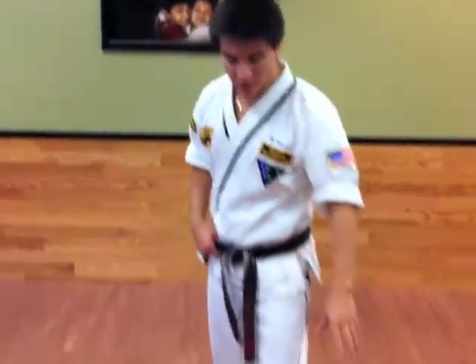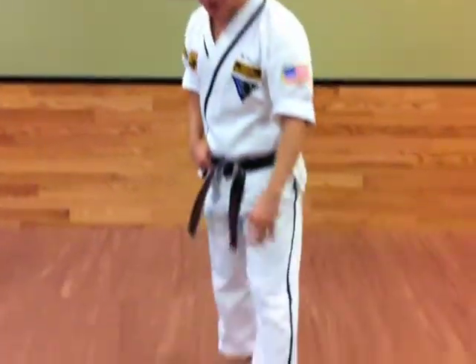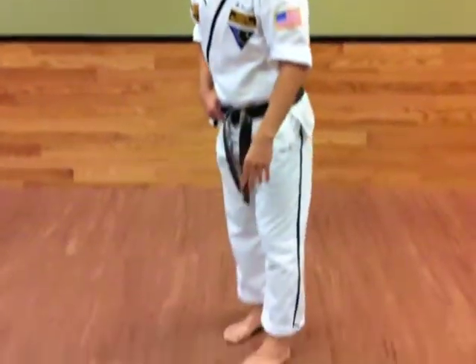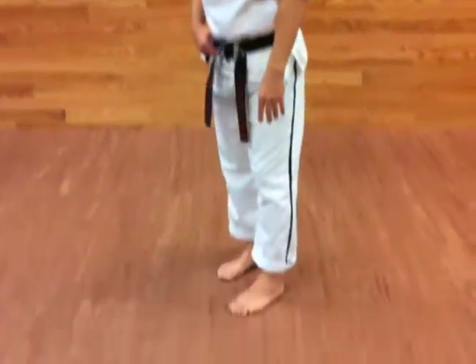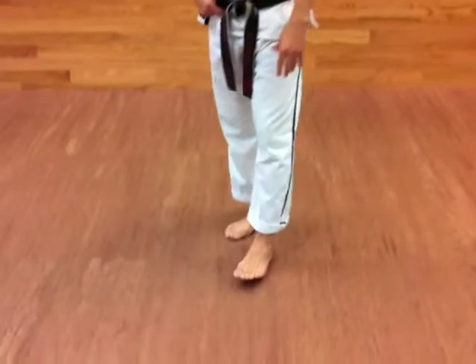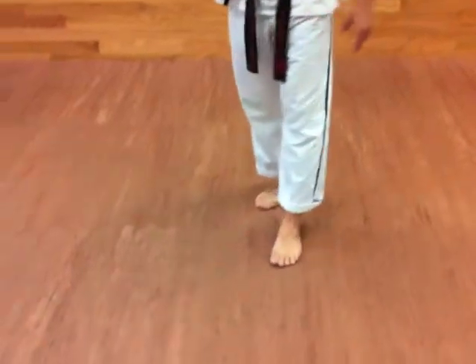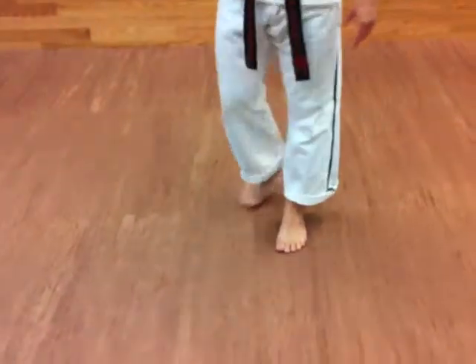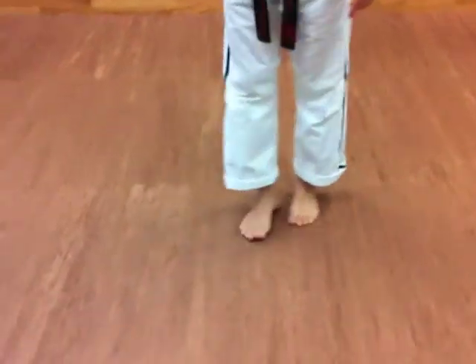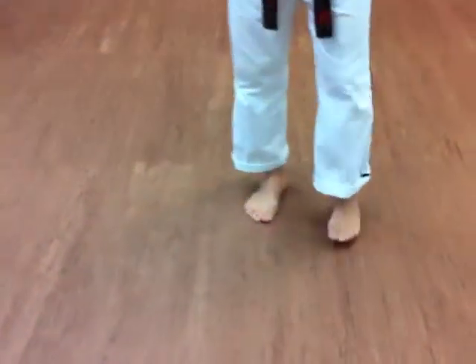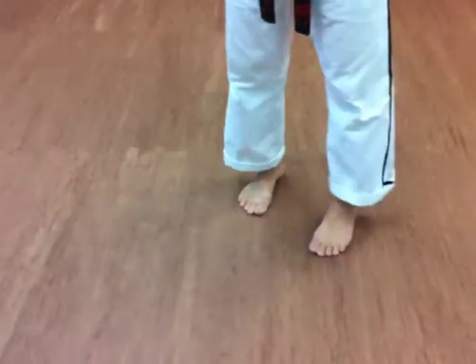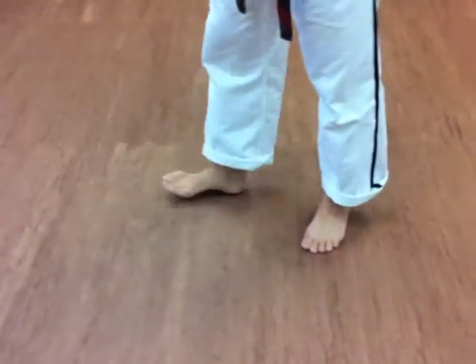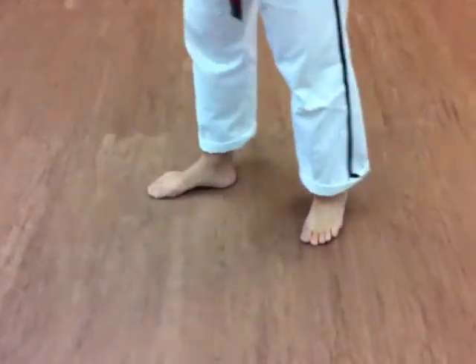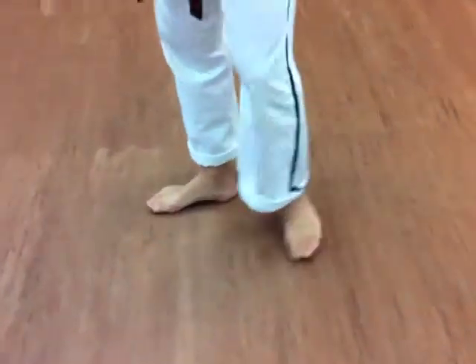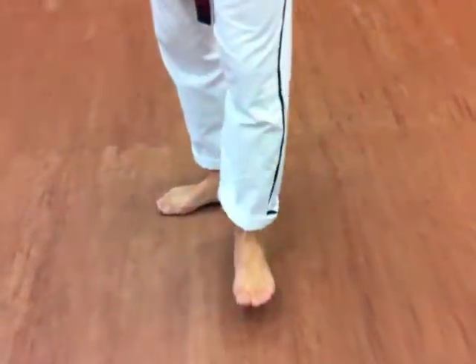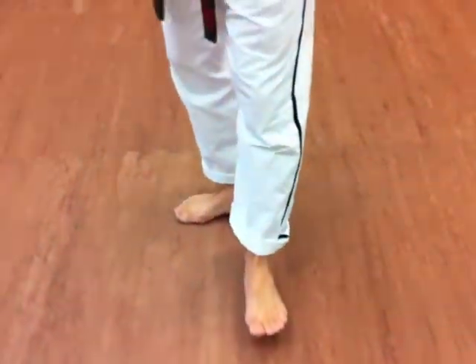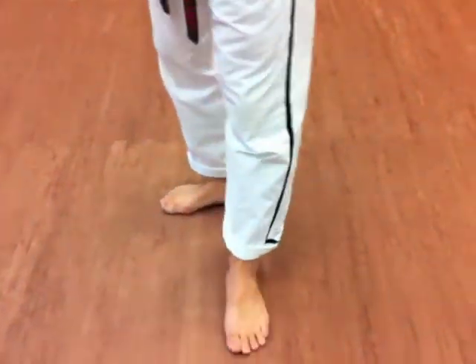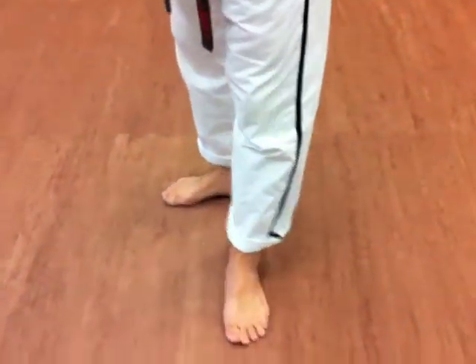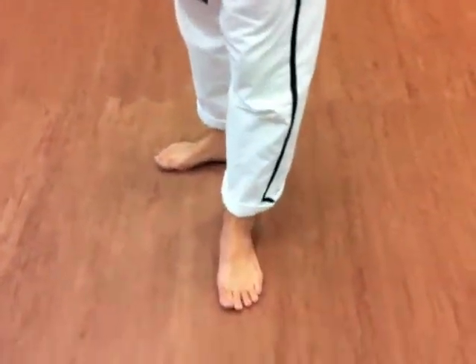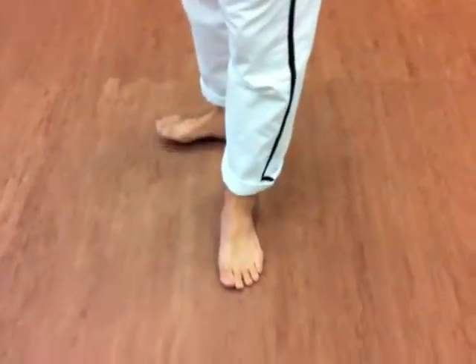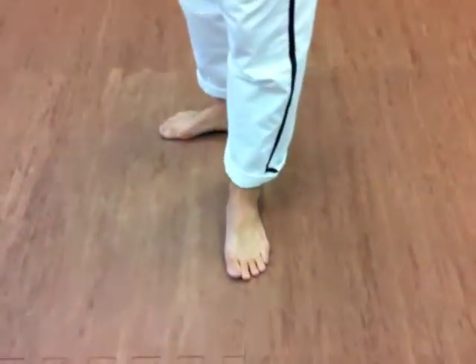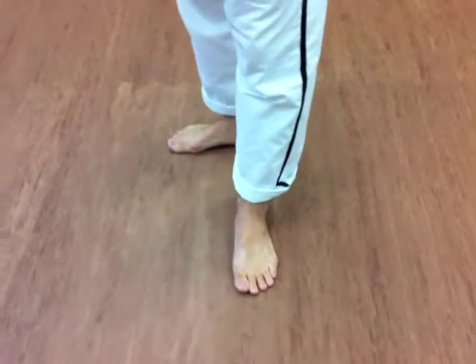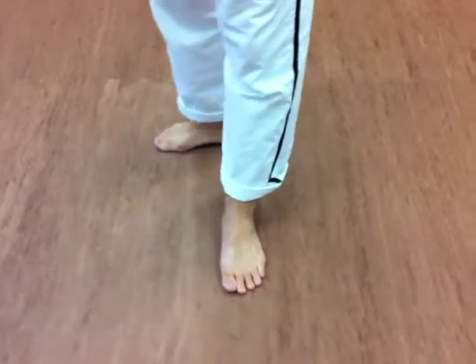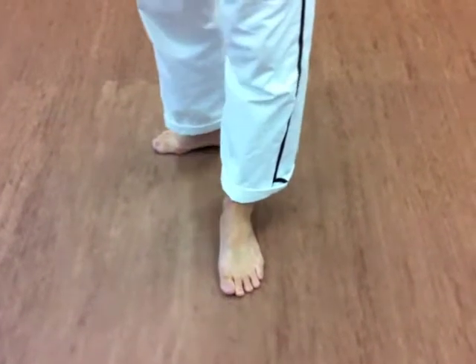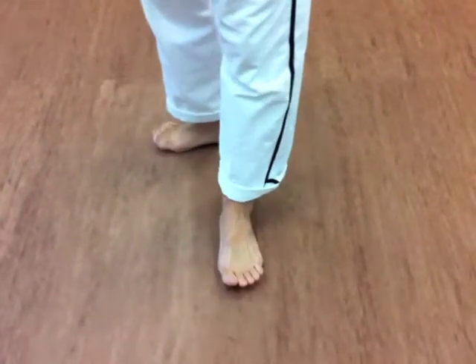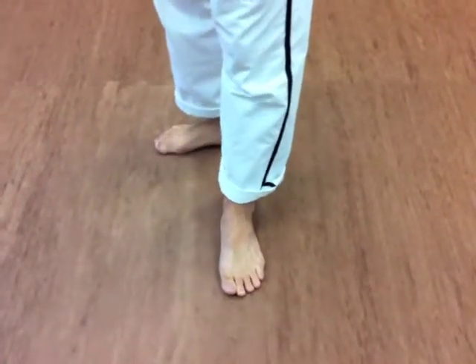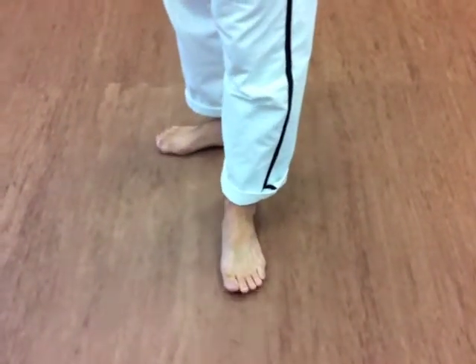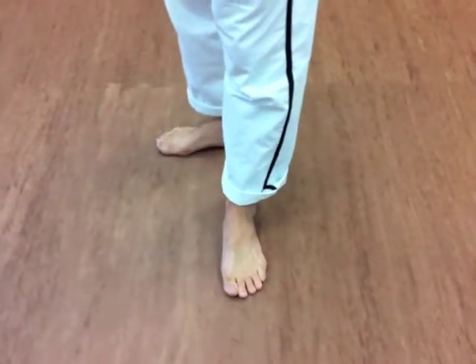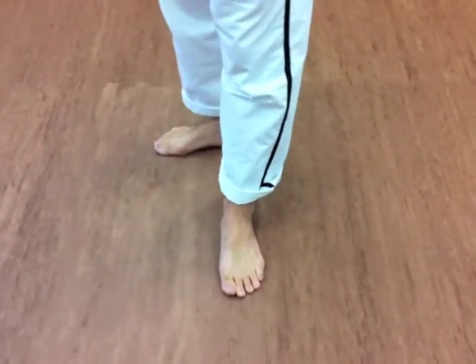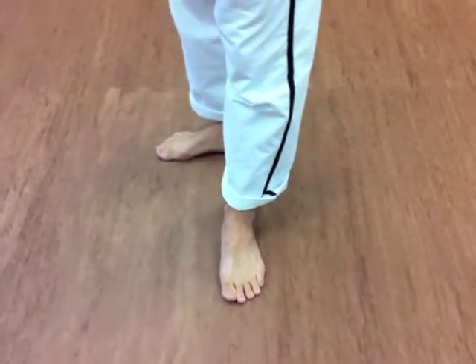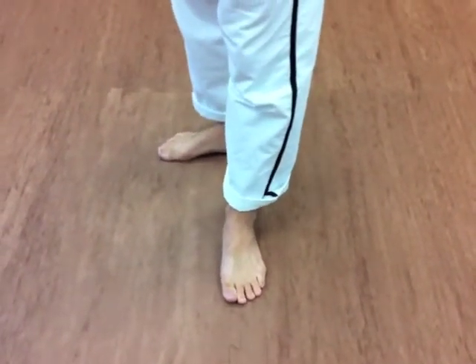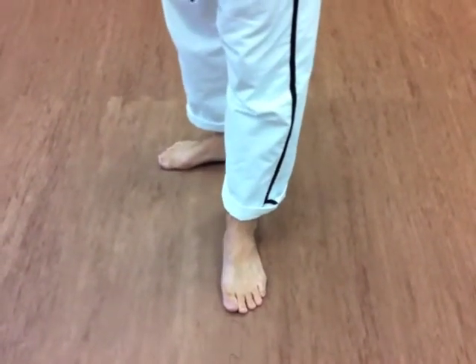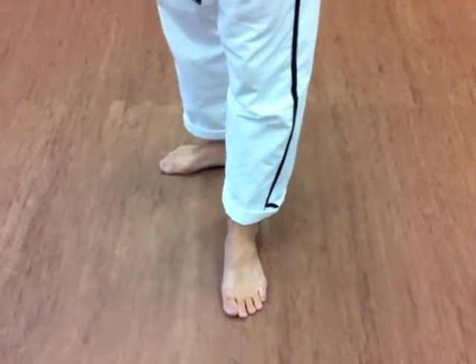So if we look at the lines on the floor, here are some common mistakes that people do. One, they put their feet on the same line and they turn it much like an L. You can see one foot's forward, one foot's to the side.